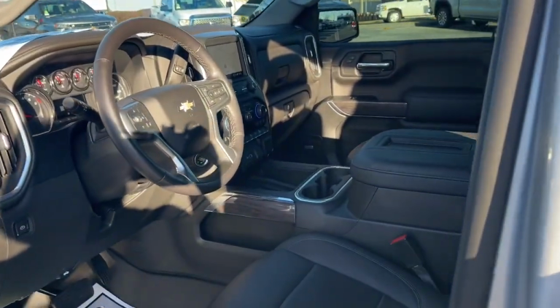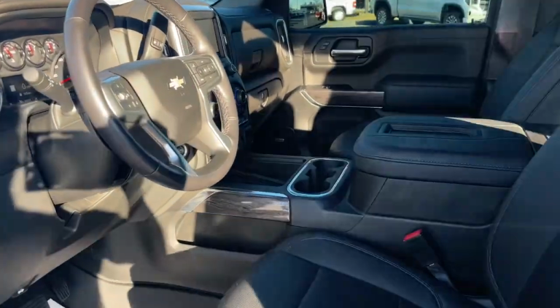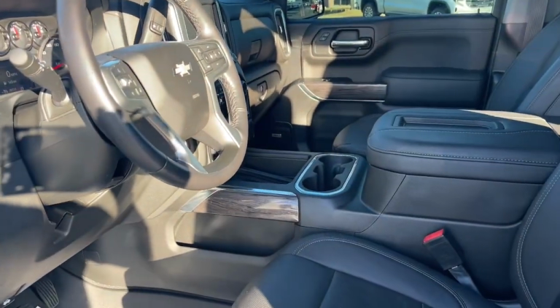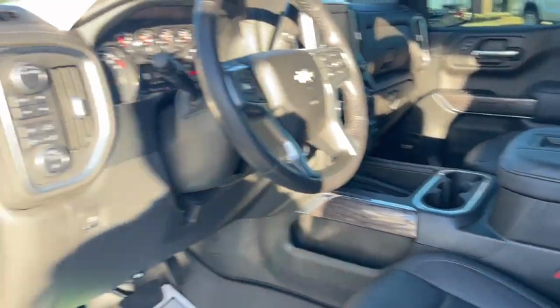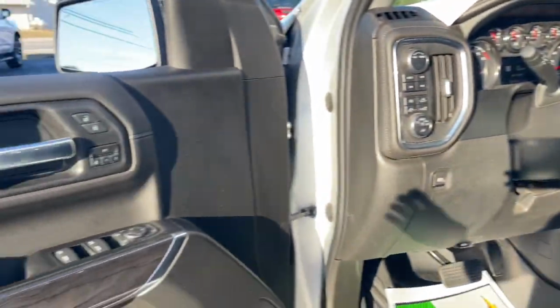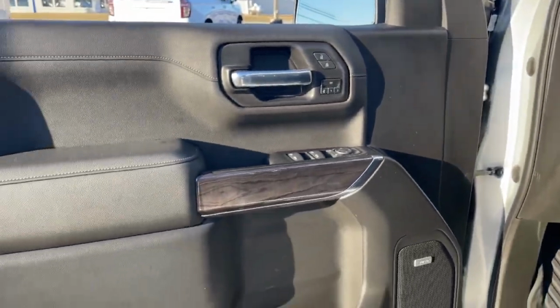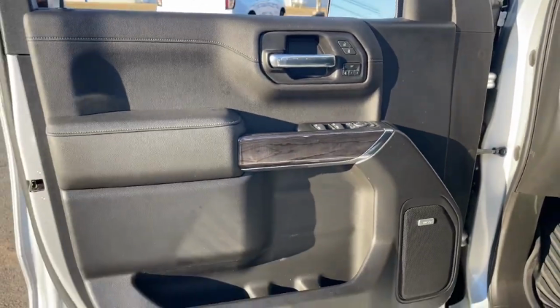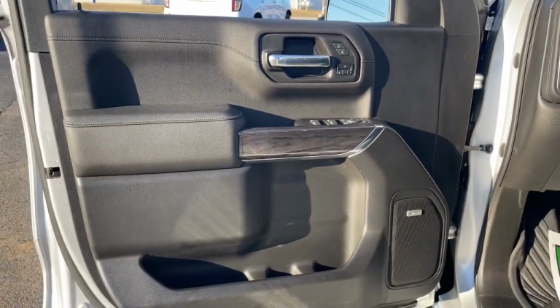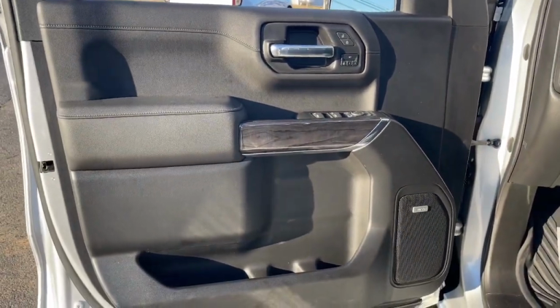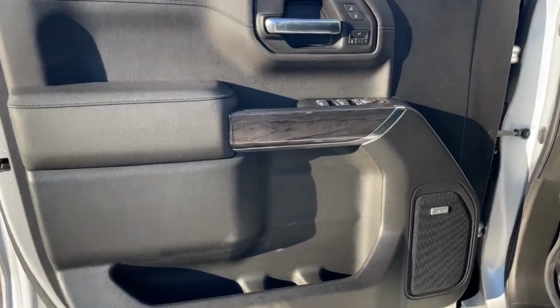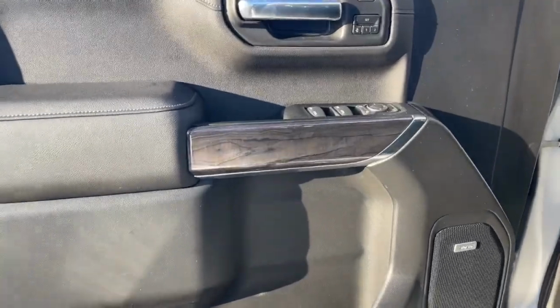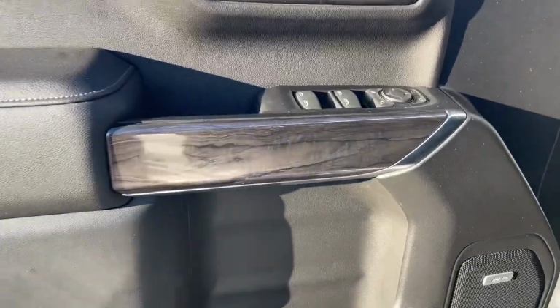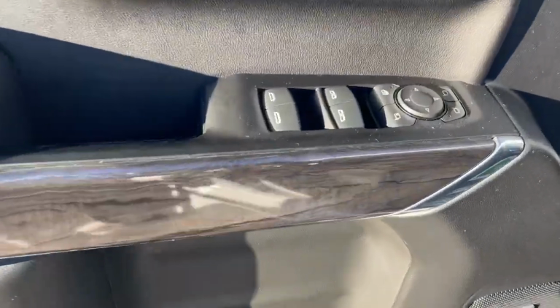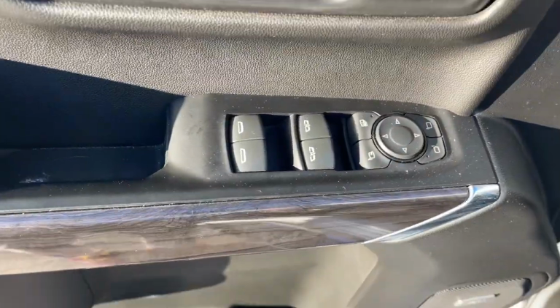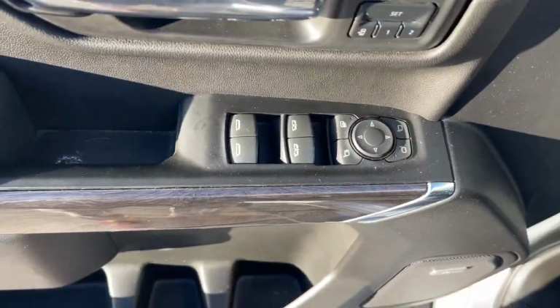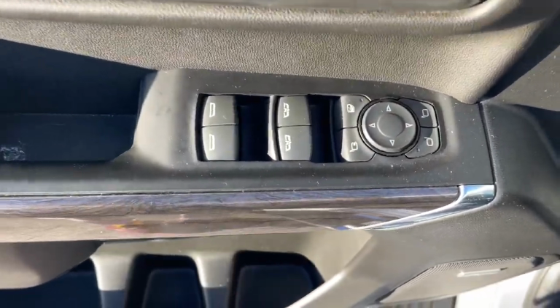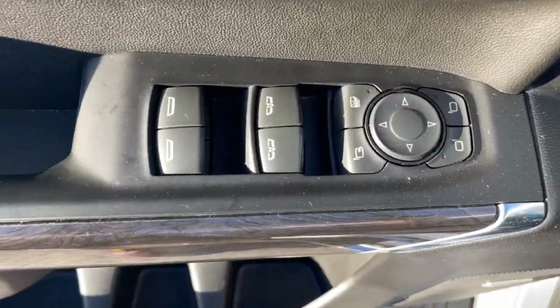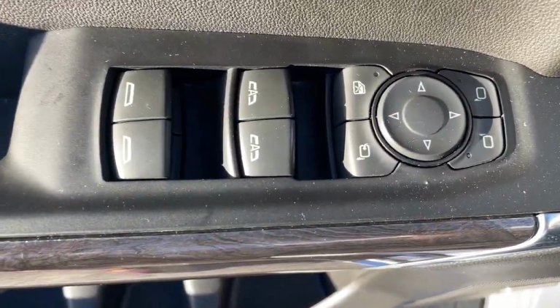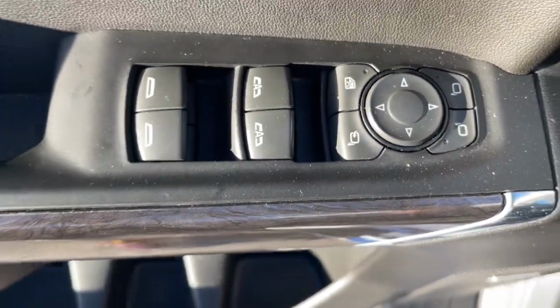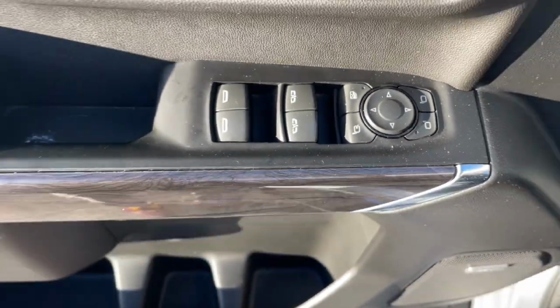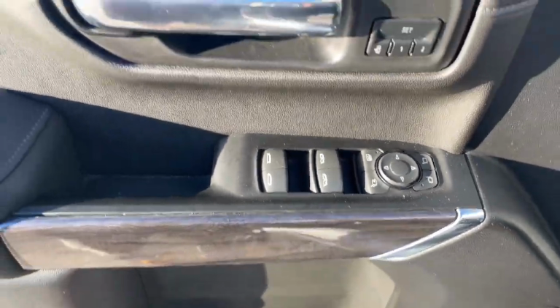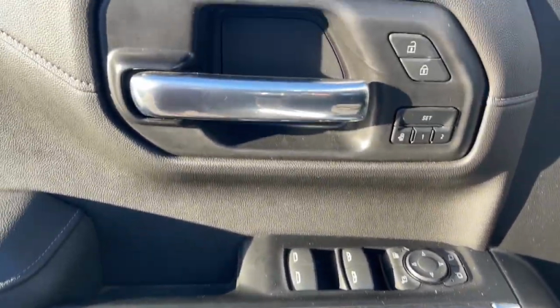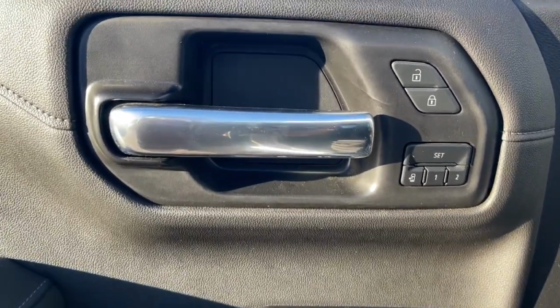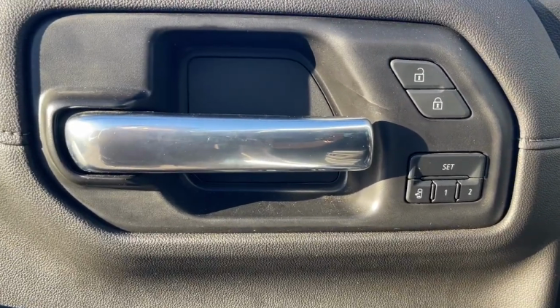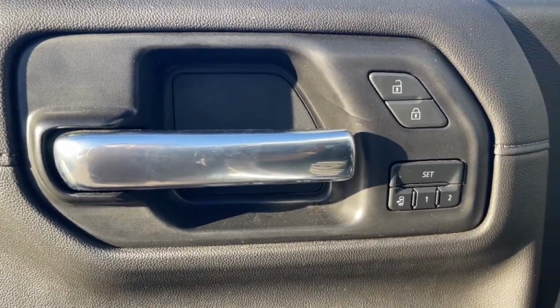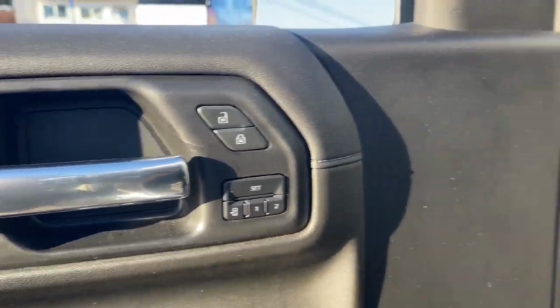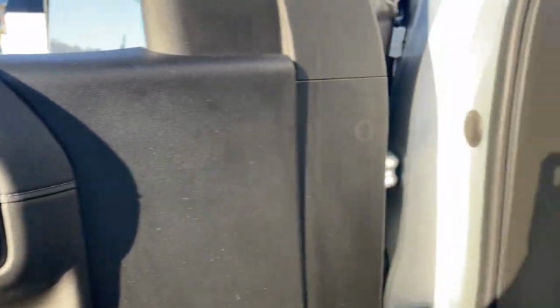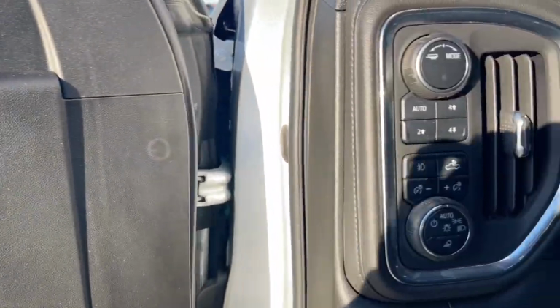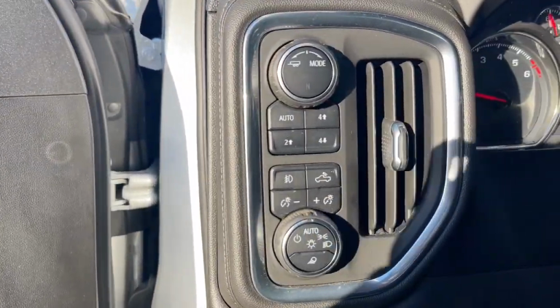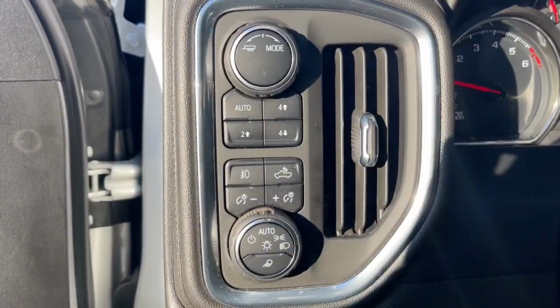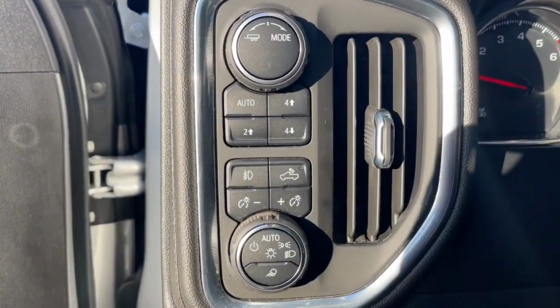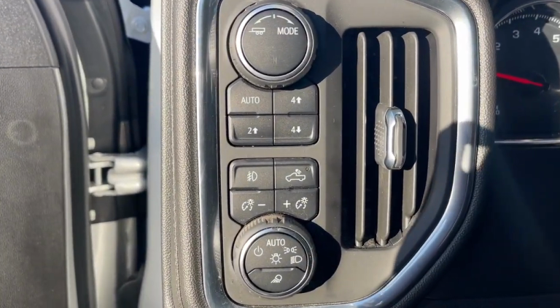Navigation system, heated driver seat, keyless entry, premium sound system, power passenger seat, heated mirrors, bed liner, satellite radio, fog lamps, remote engine start.